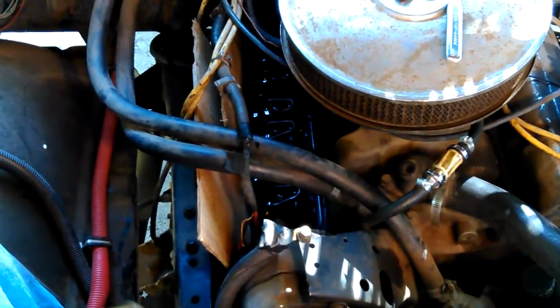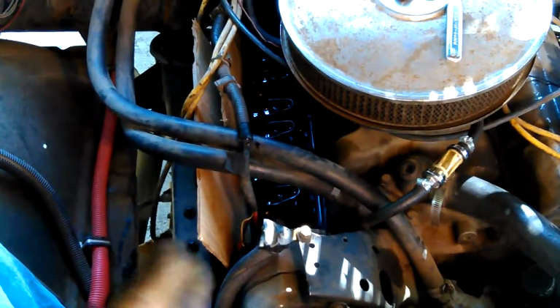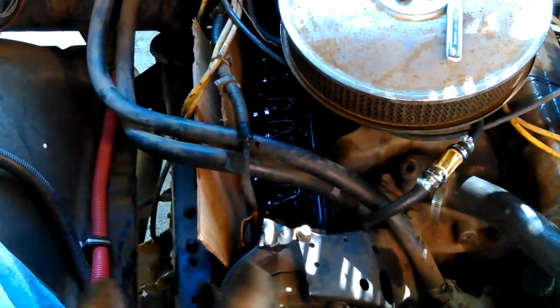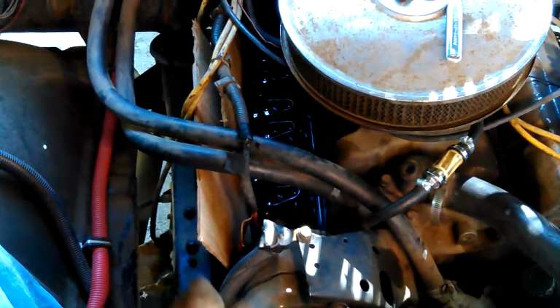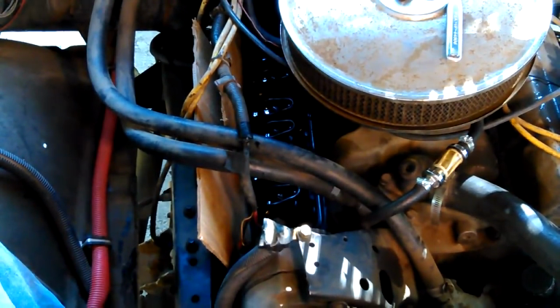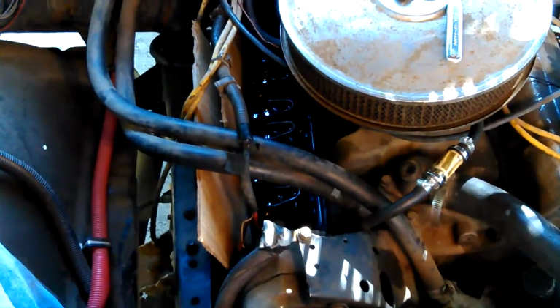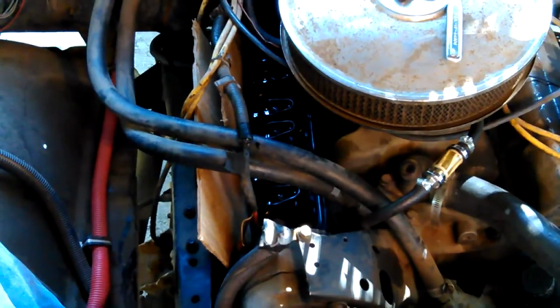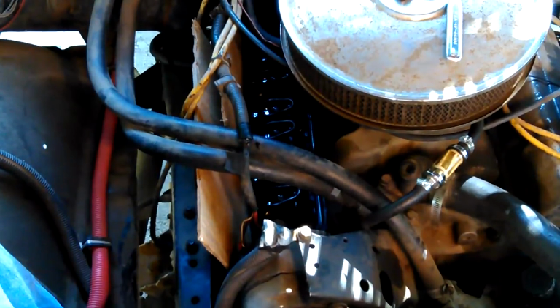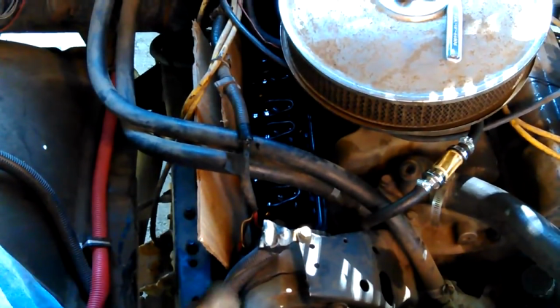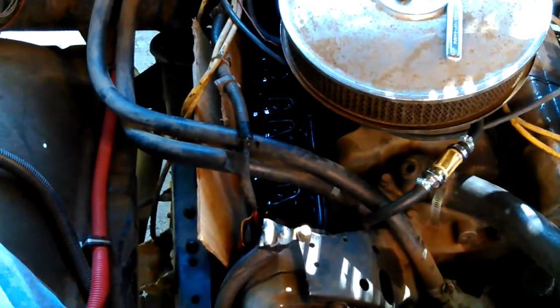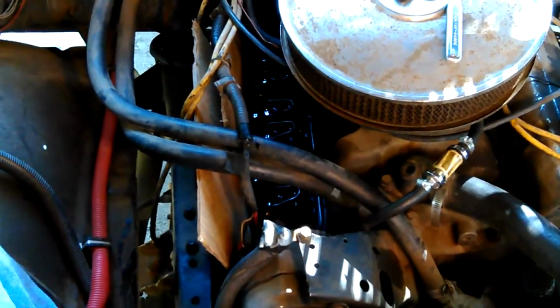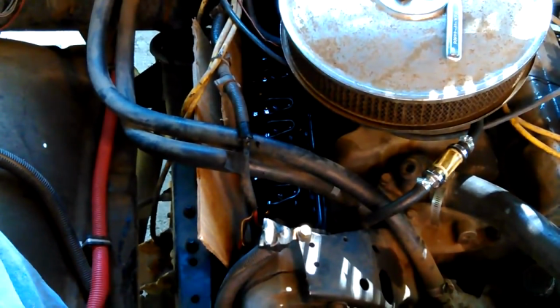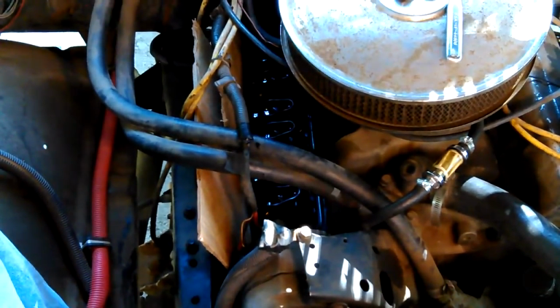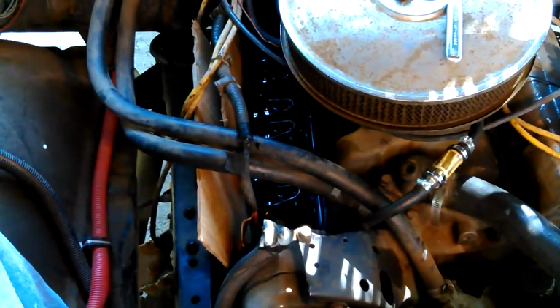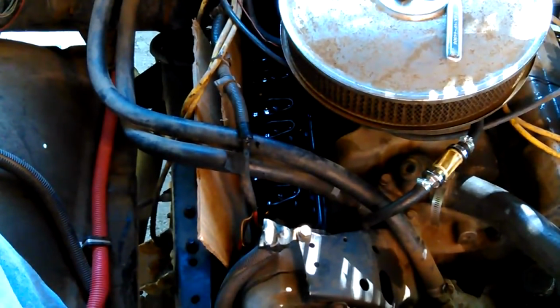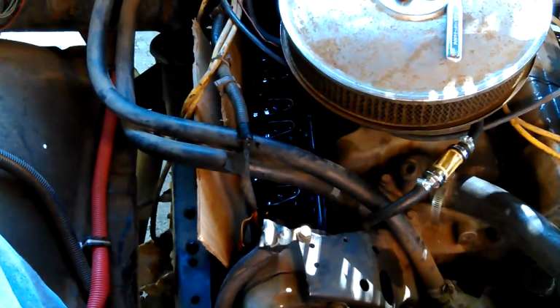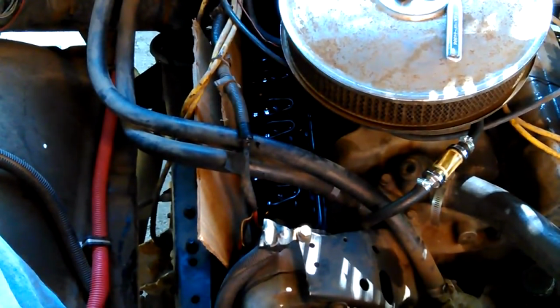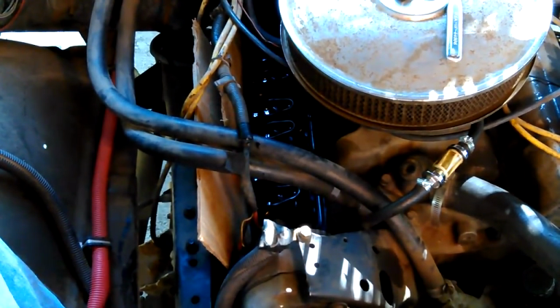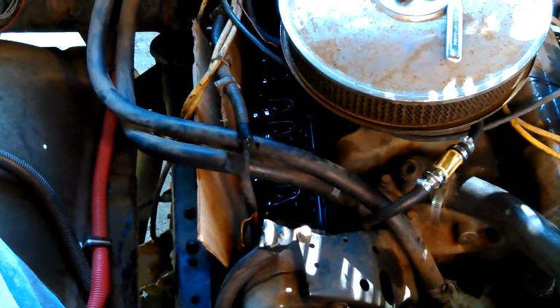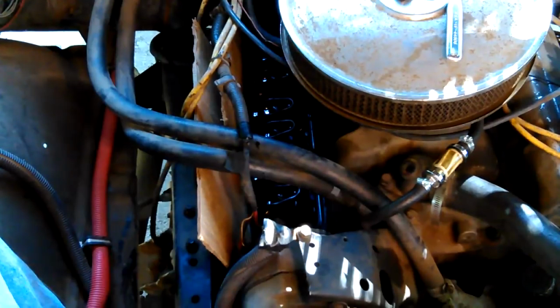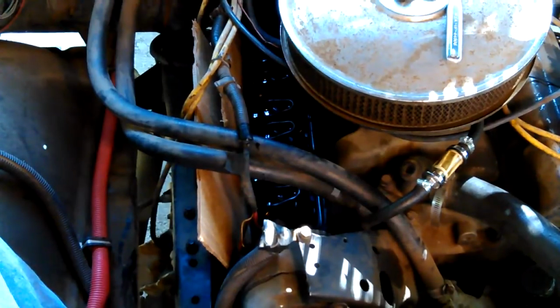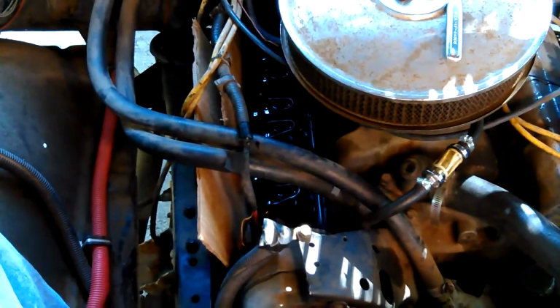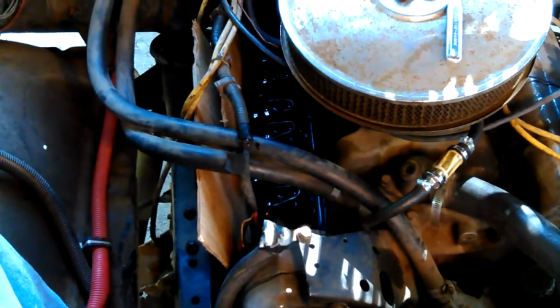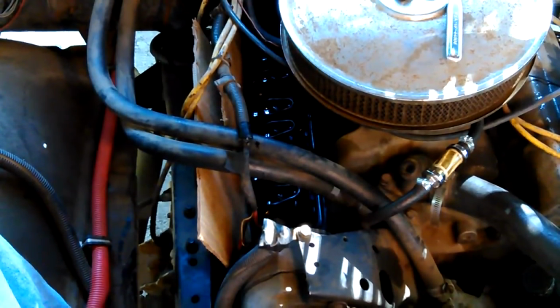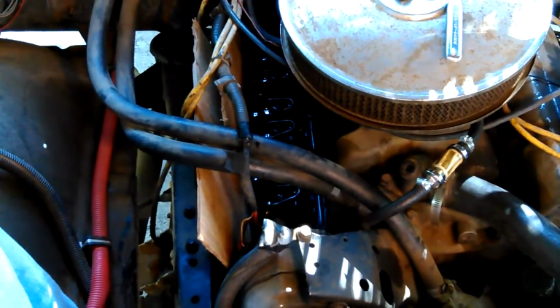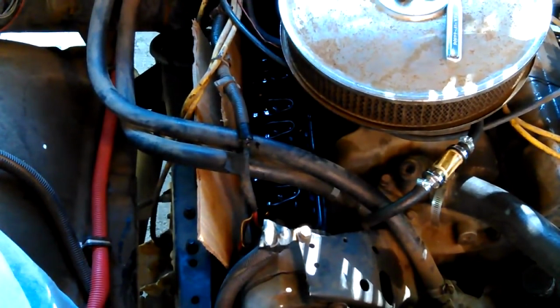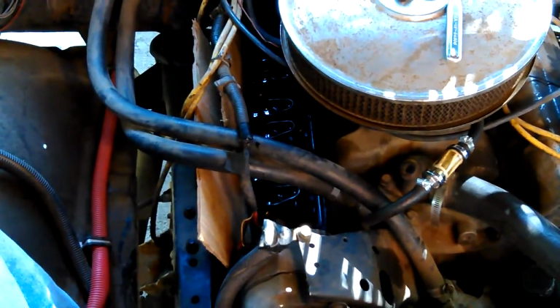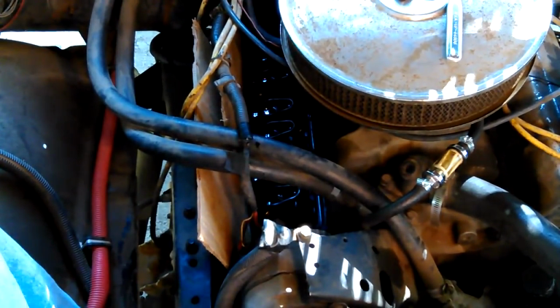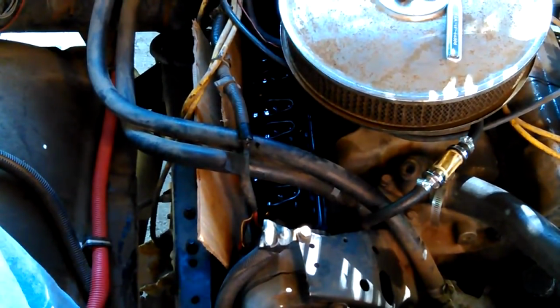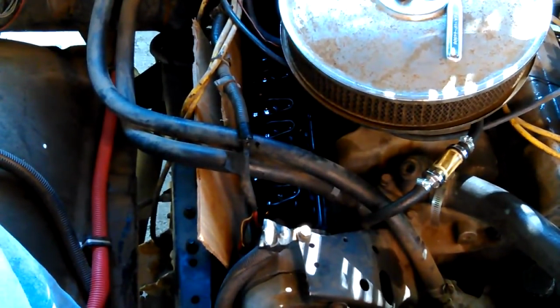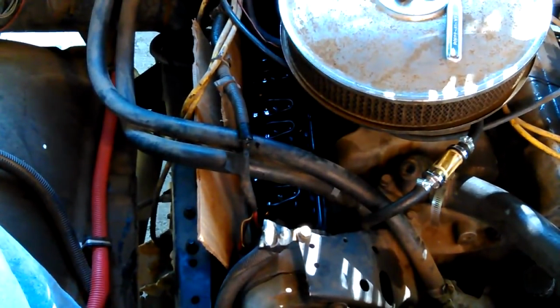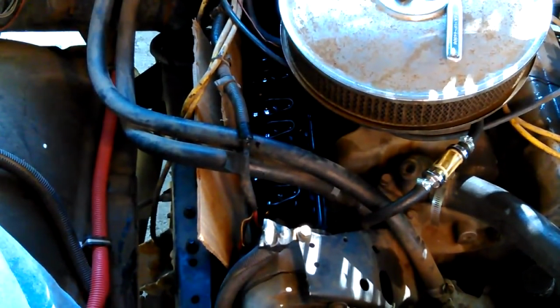I'm just going to take them on and put them back off probably, make sure I don't mix up any wires or anything. I'm kind of not wanting to leave things exposed, you know, to get stuff in them.